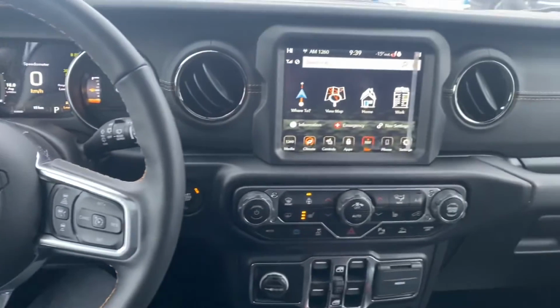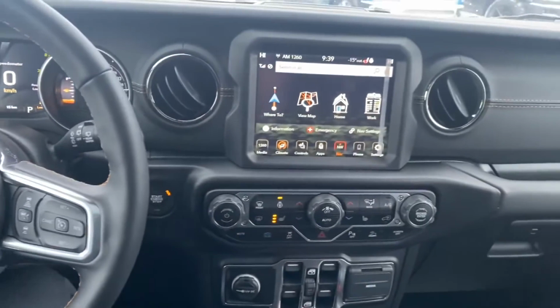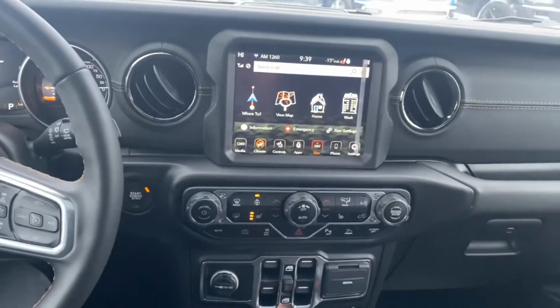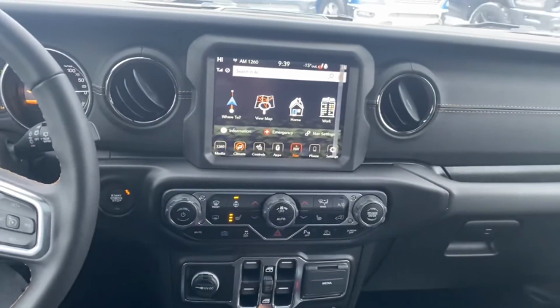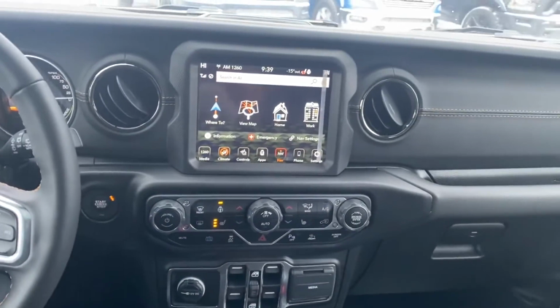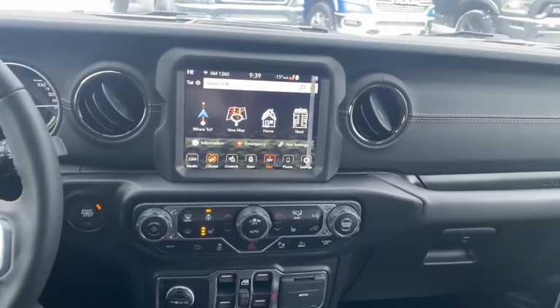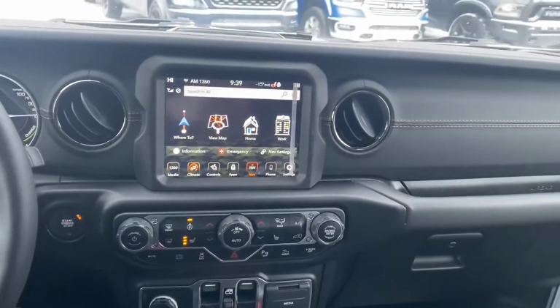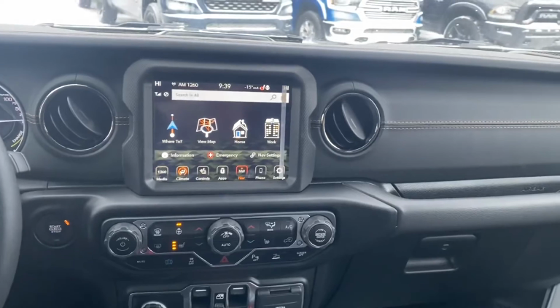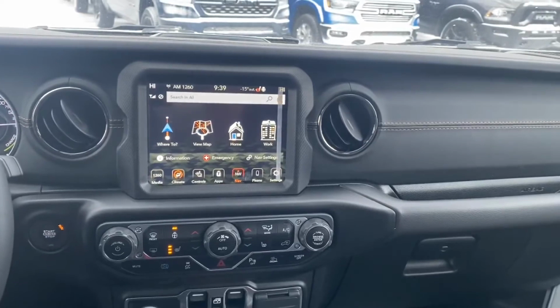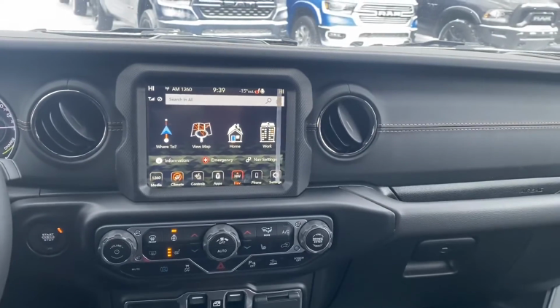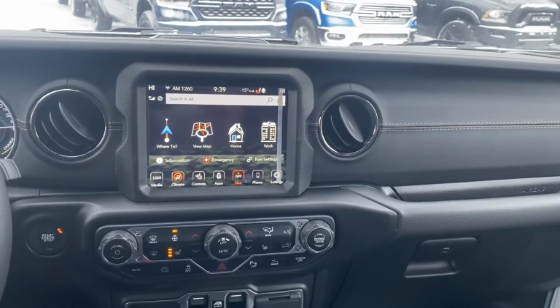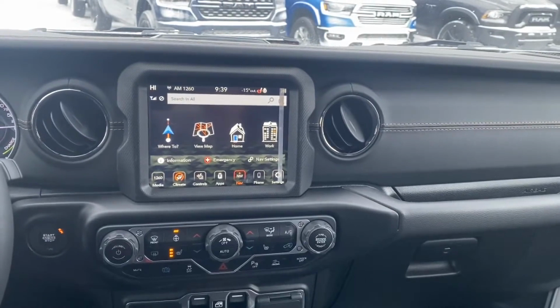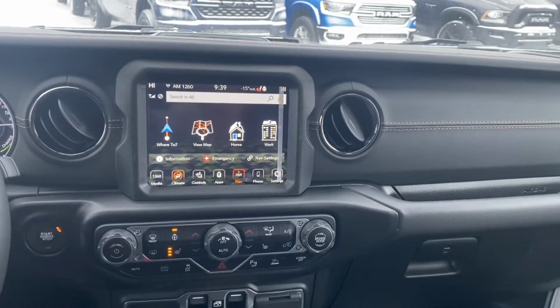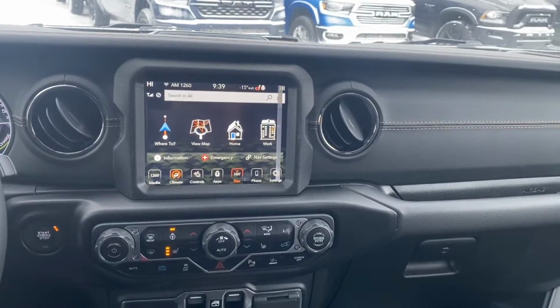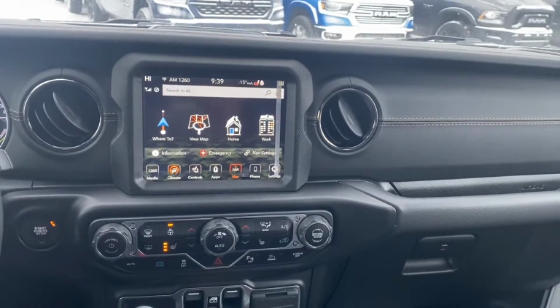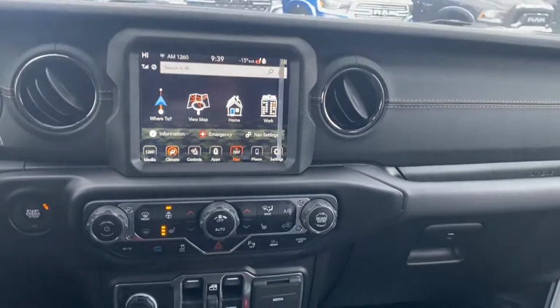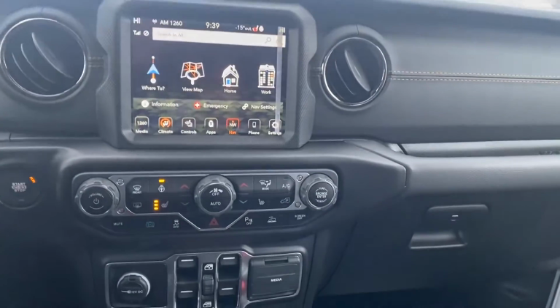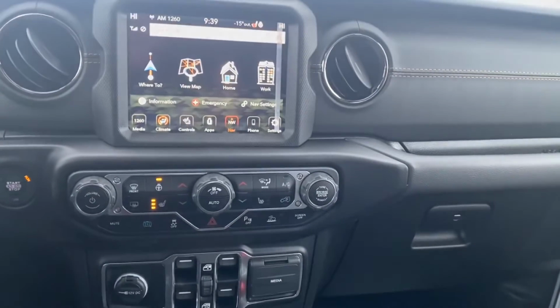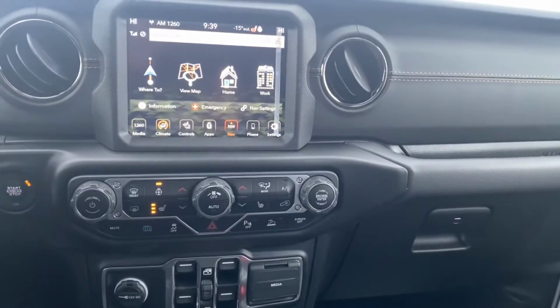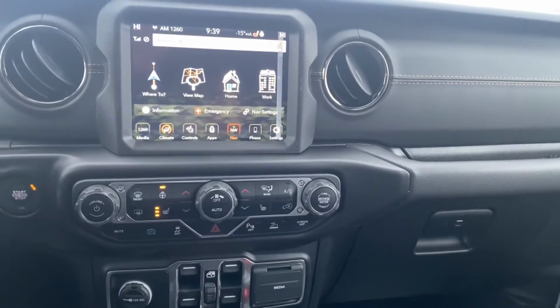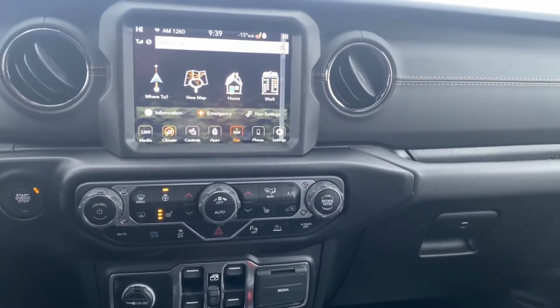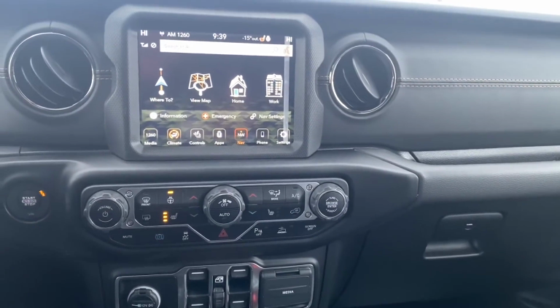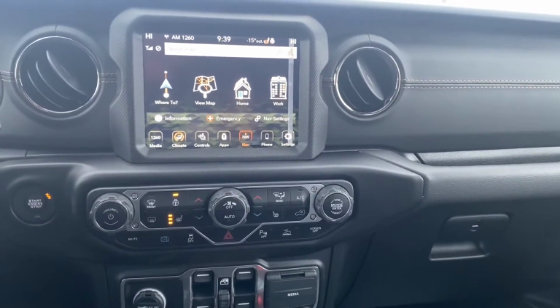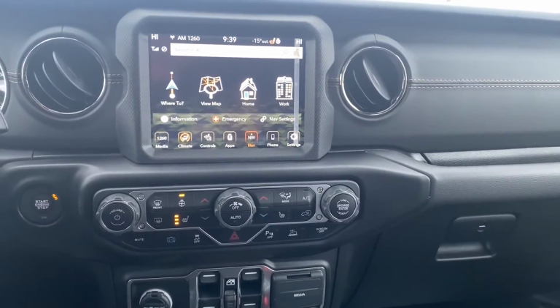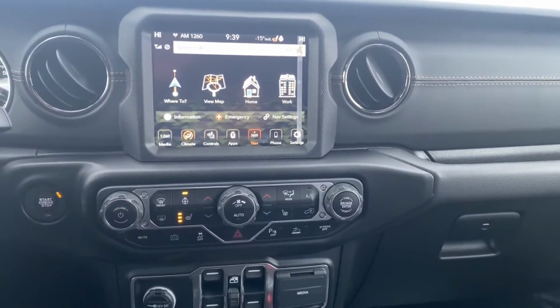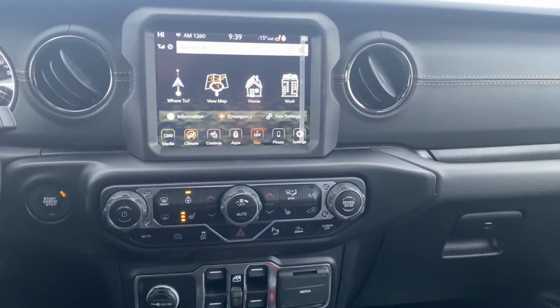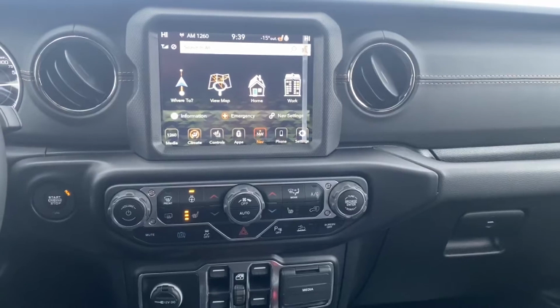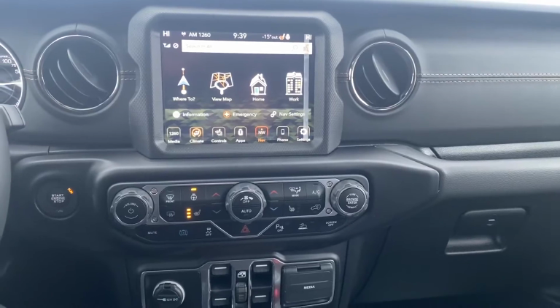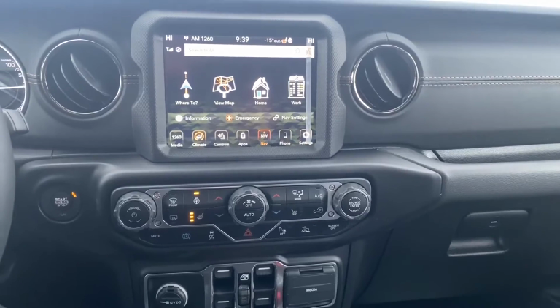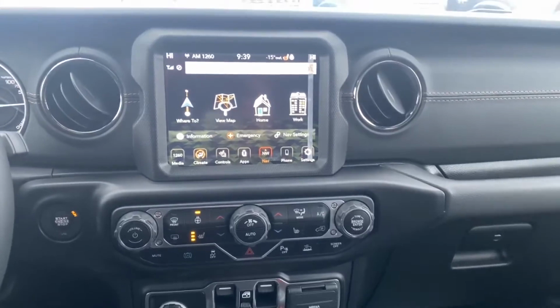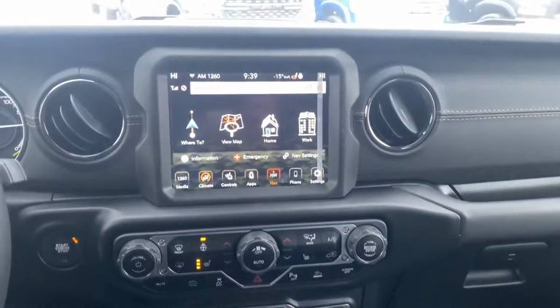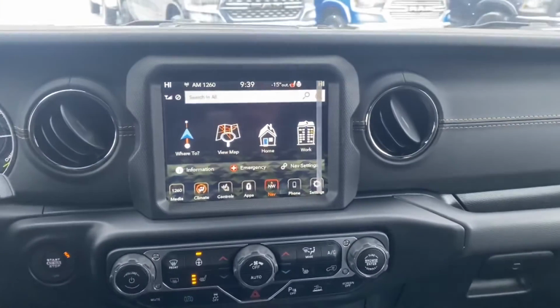In the center you get this massive 8.4-inch touchscreen. Navigation, Apple CarPlay, and Android Auto all come standard on it.